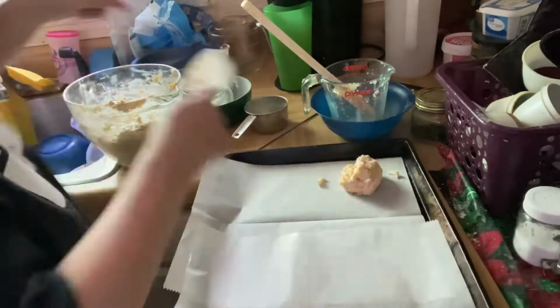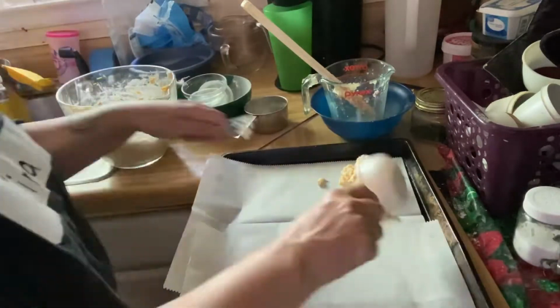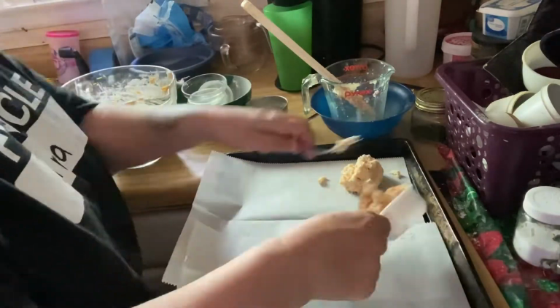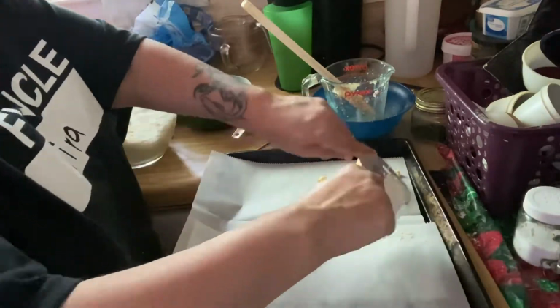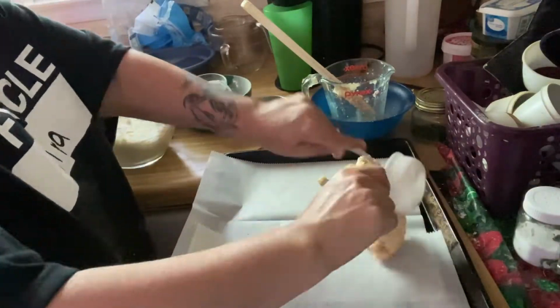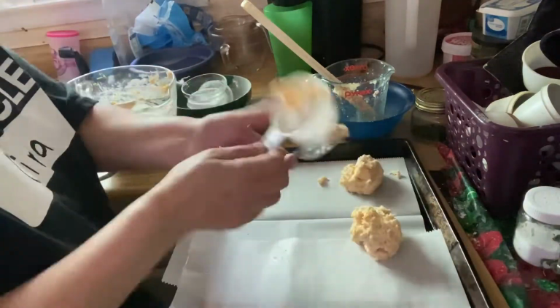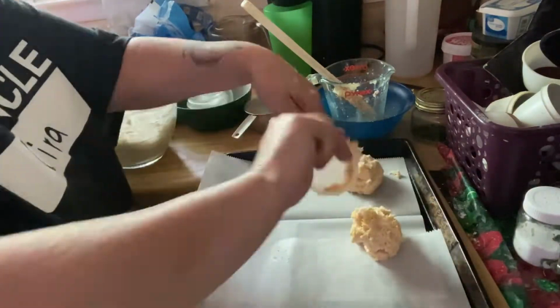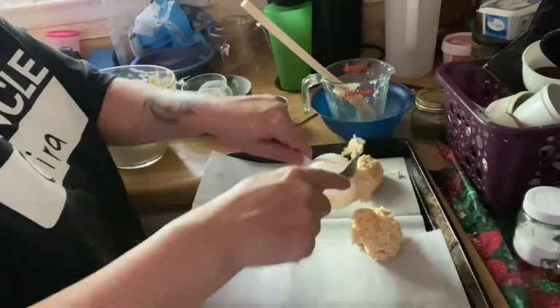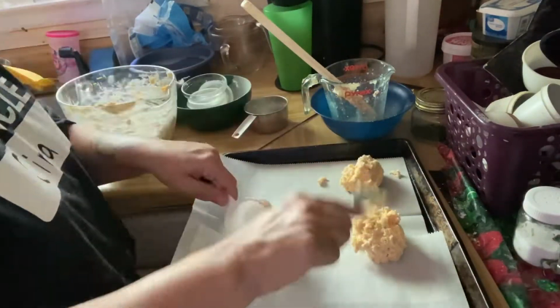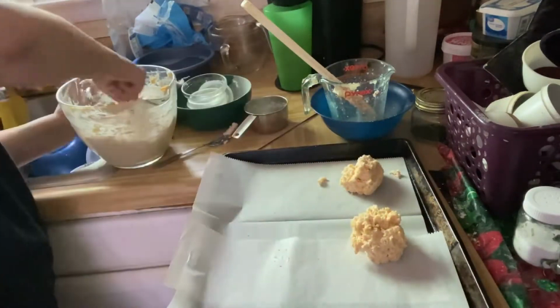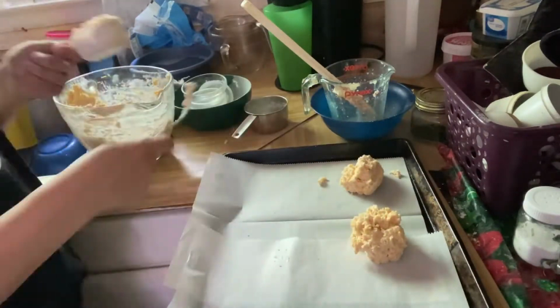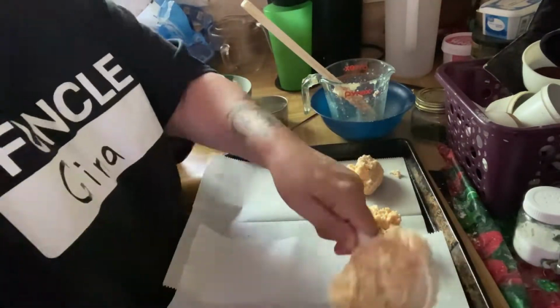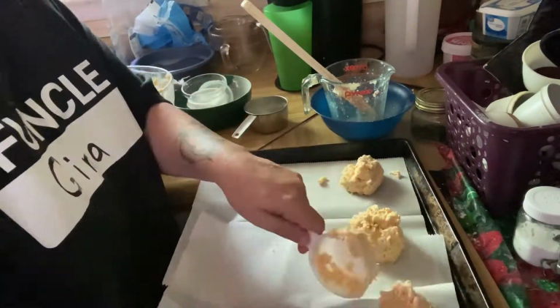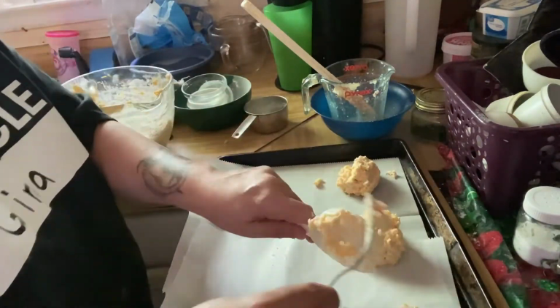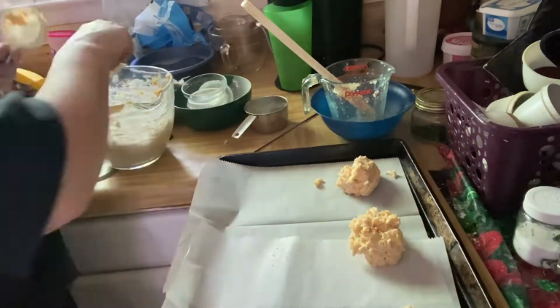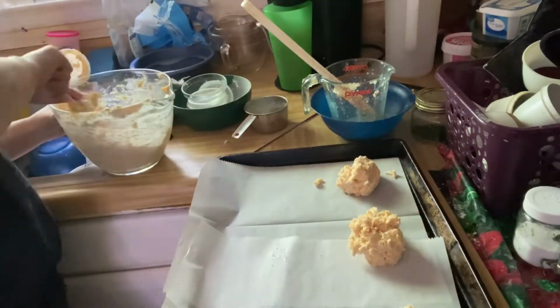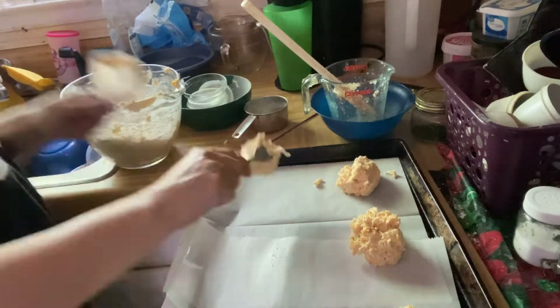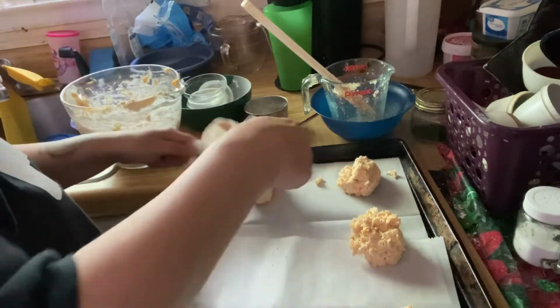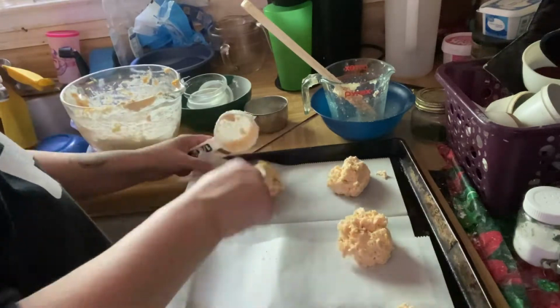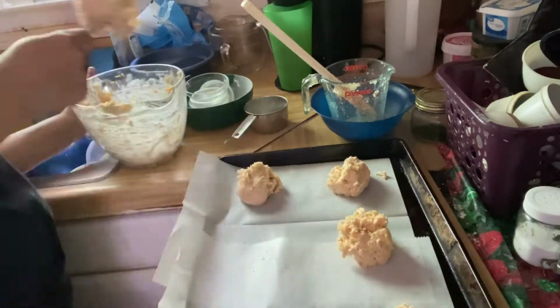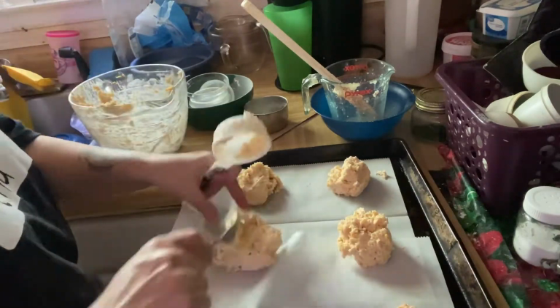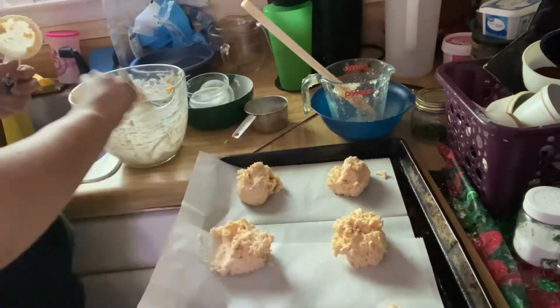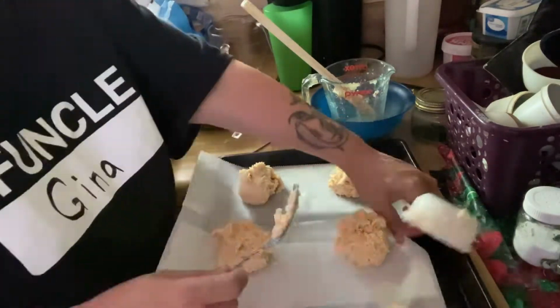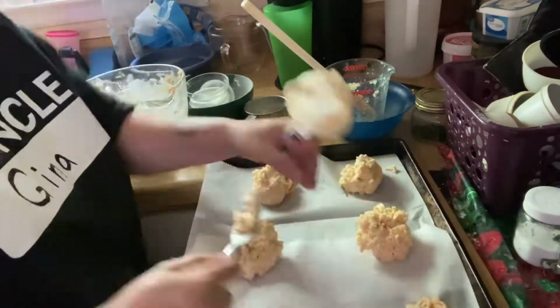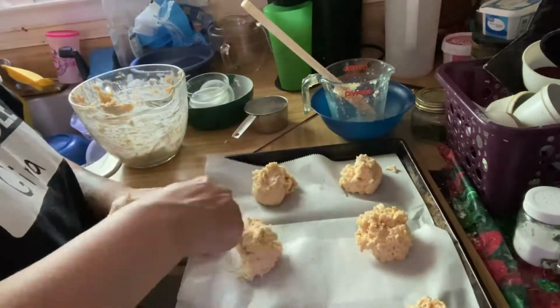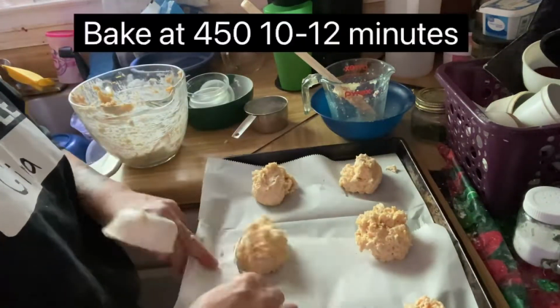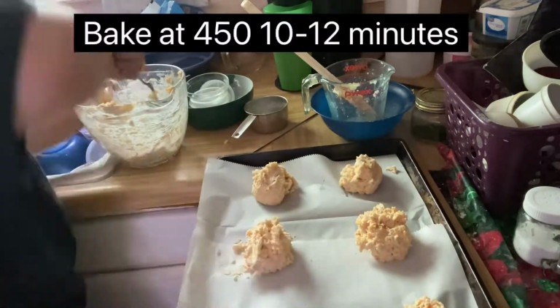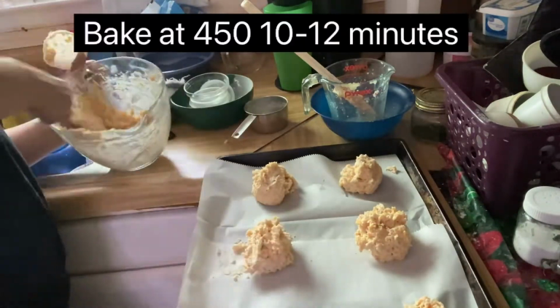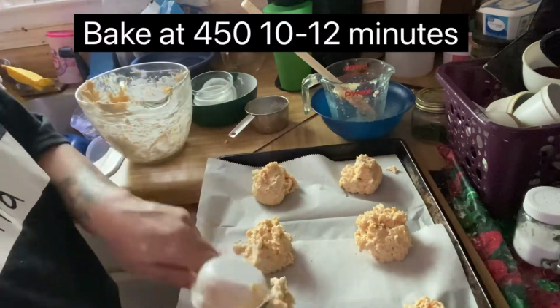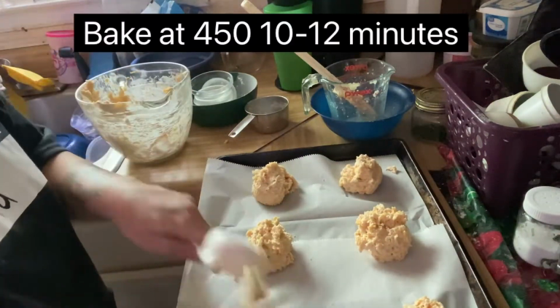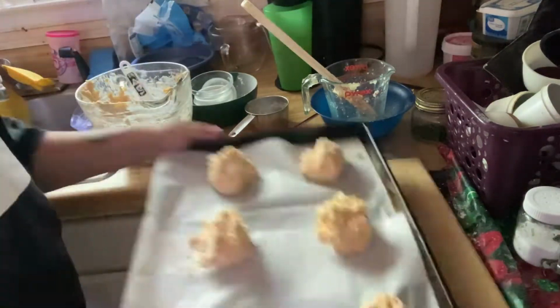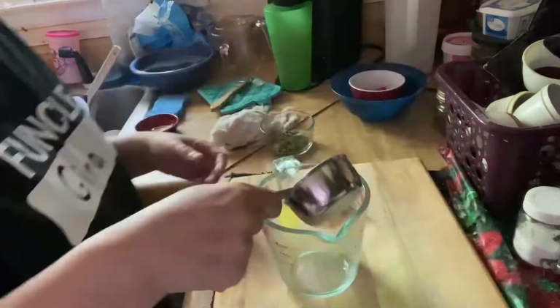Scoop biscuits out onto a wax paper lined cookie sheet. I used a quarter of a cup measuring cup, but use whatever you're comfortable with. Bake that at 450 for 10 to 12 minutes.